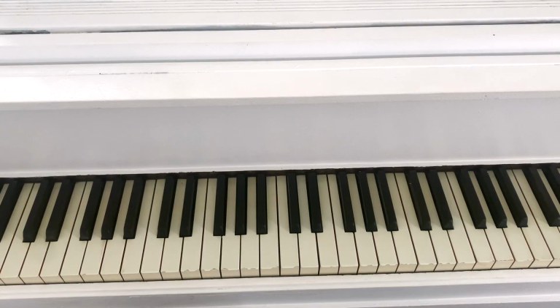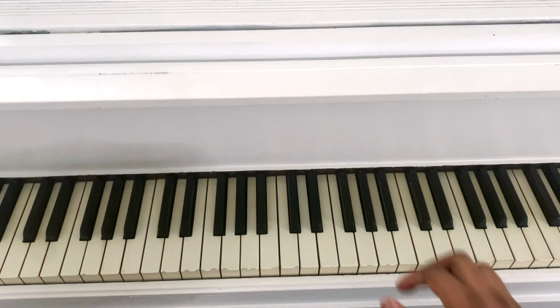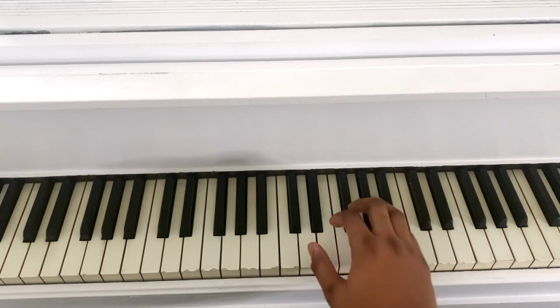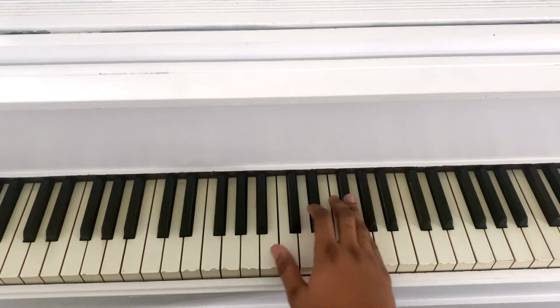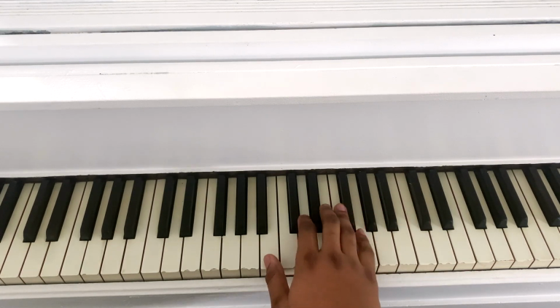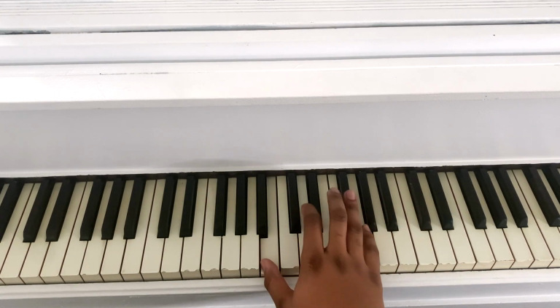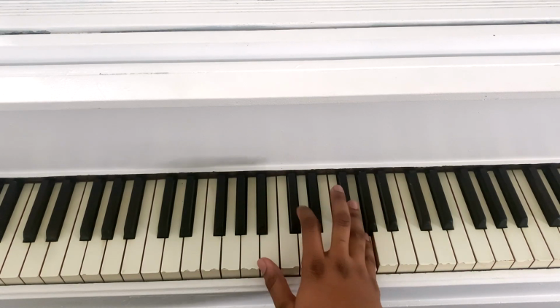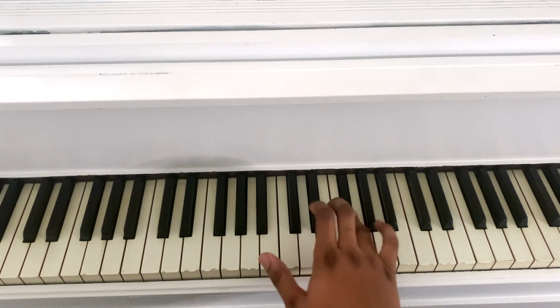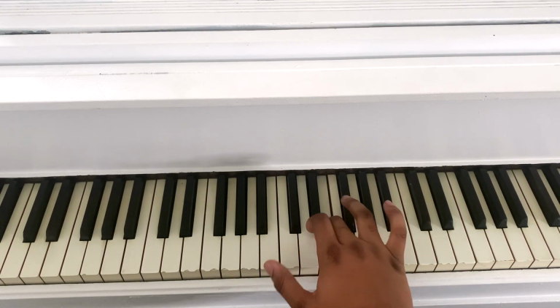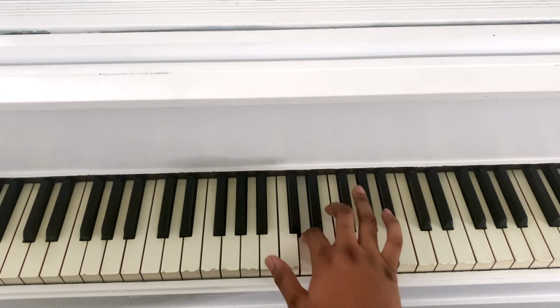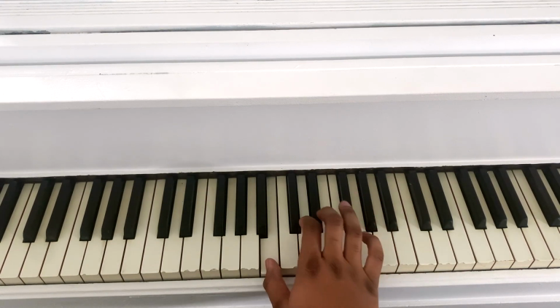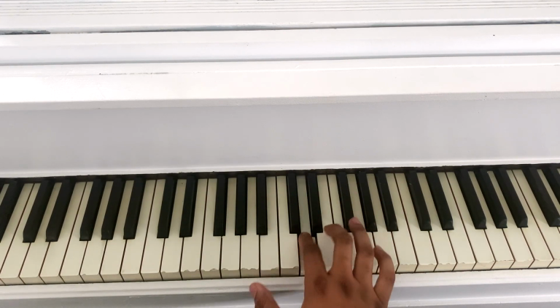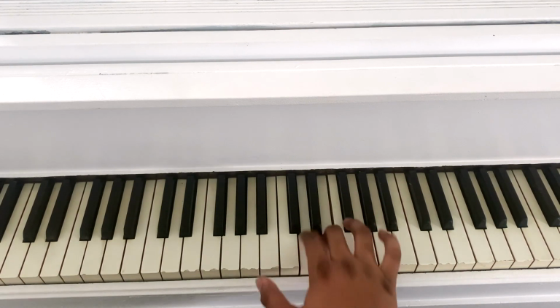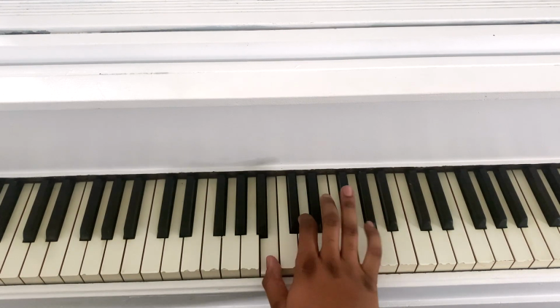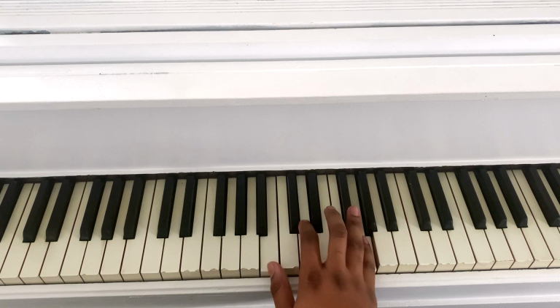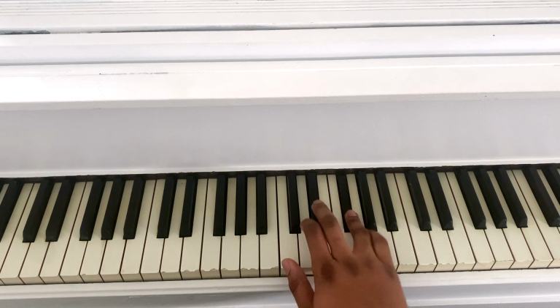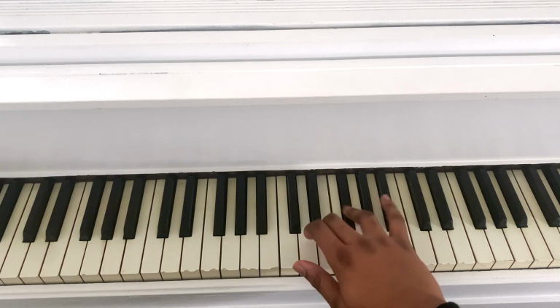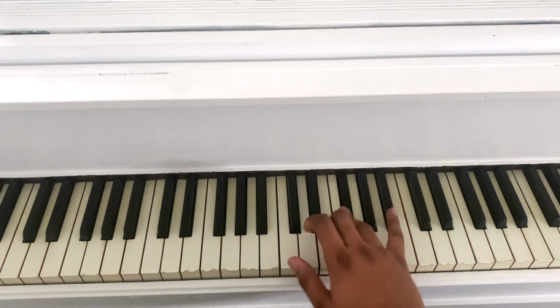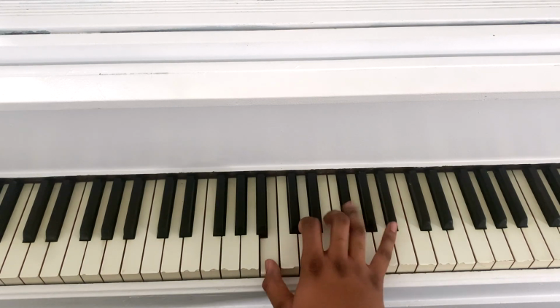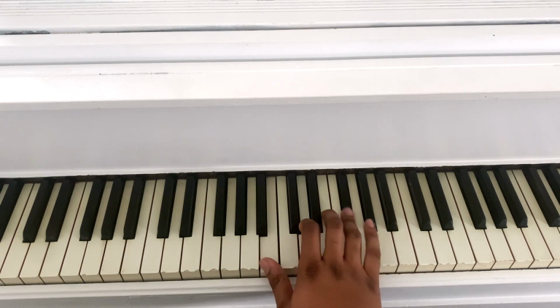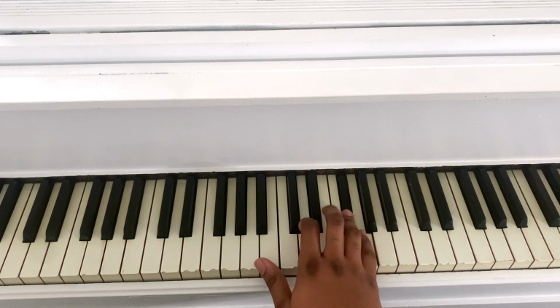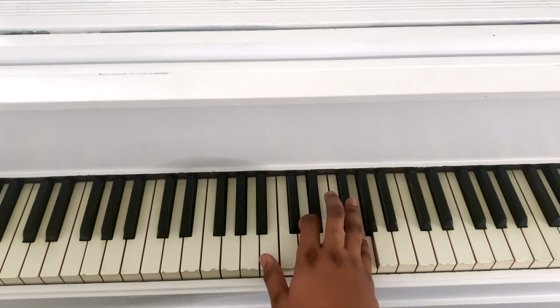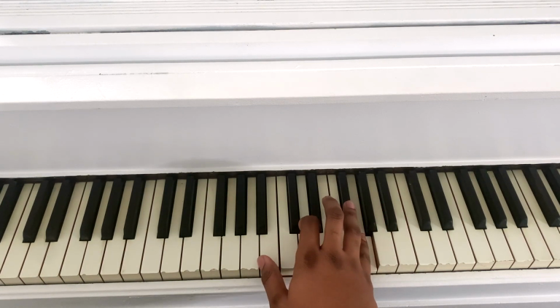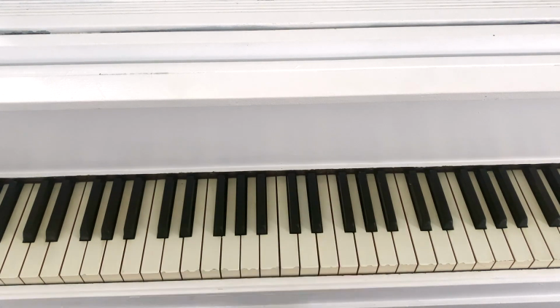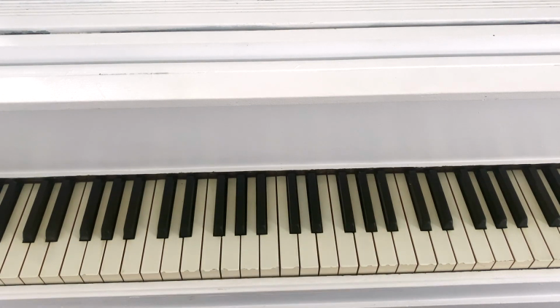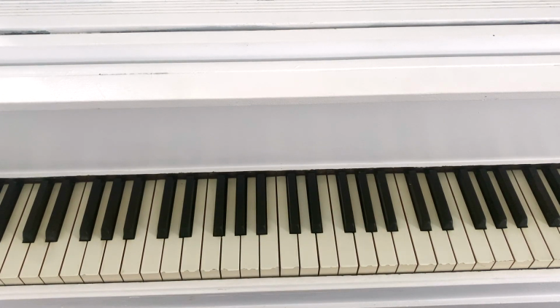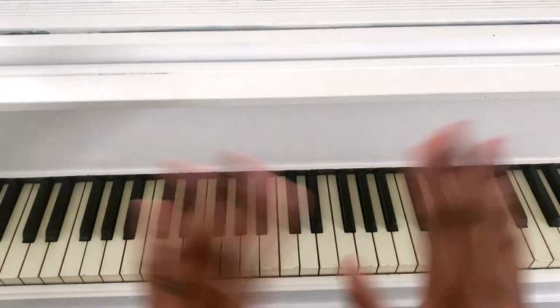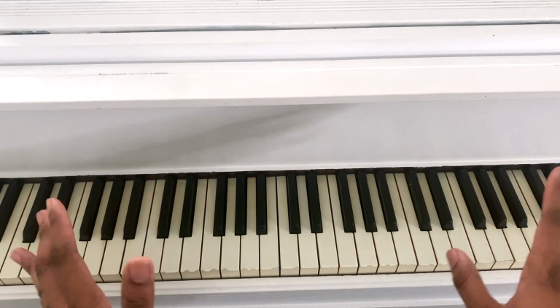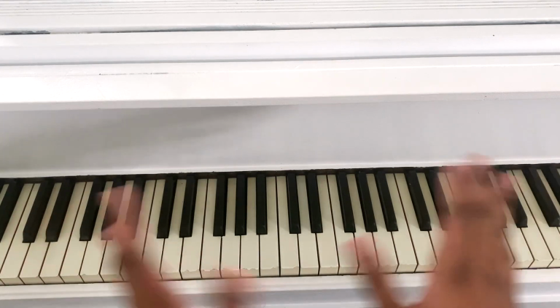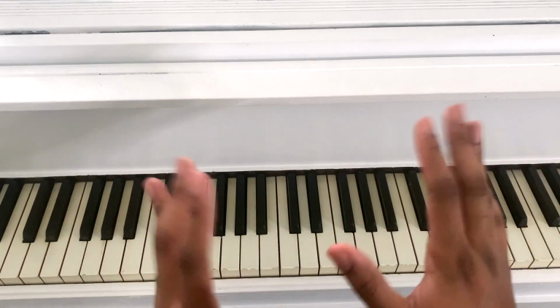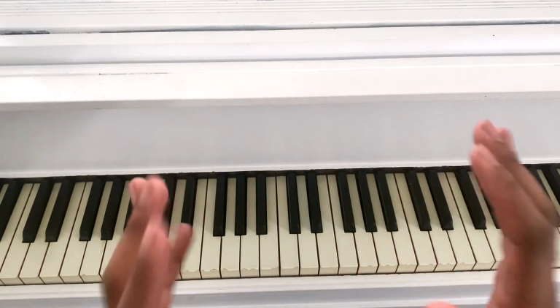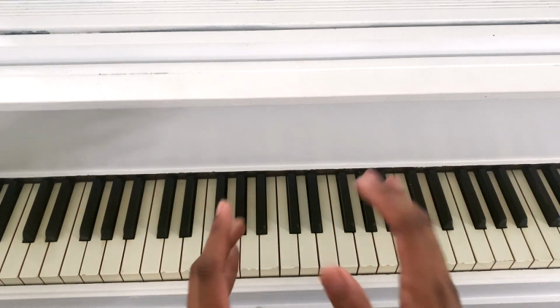All right. This is what you play in the right hand. That's it — the whole song. That's what you play.